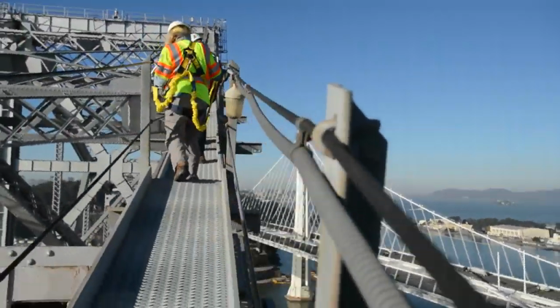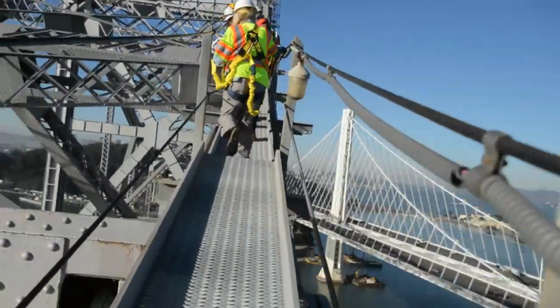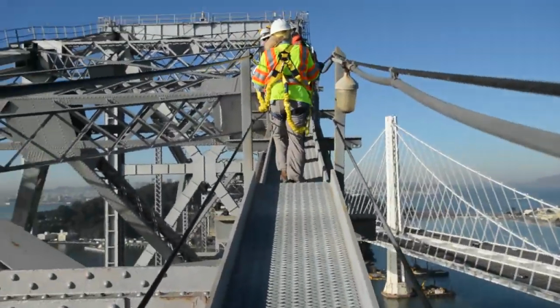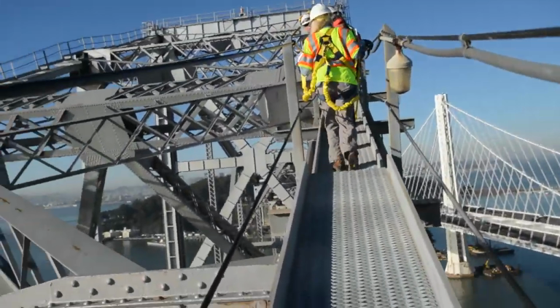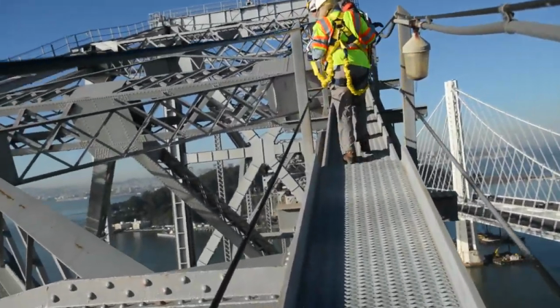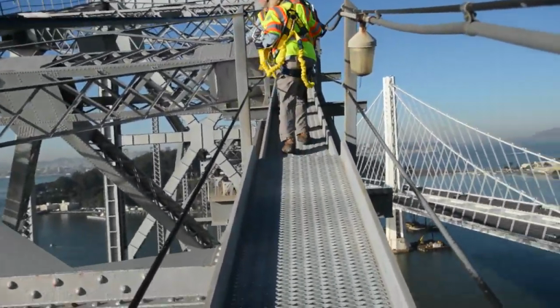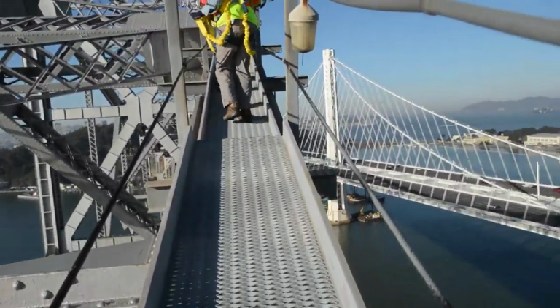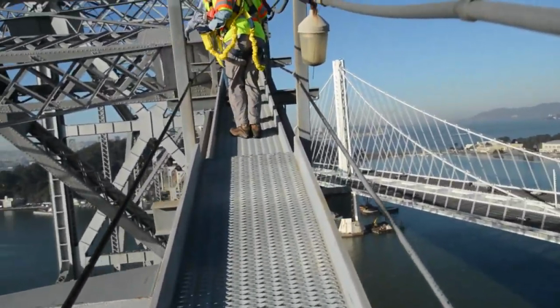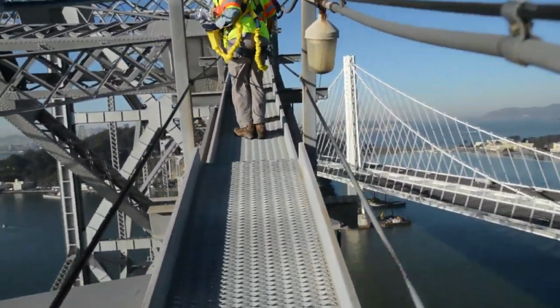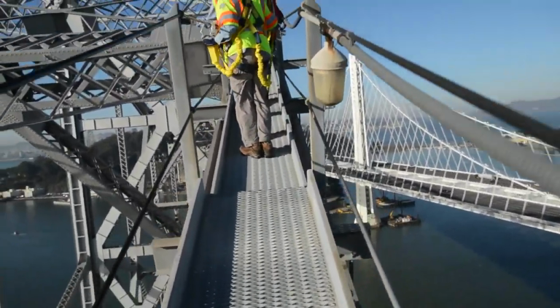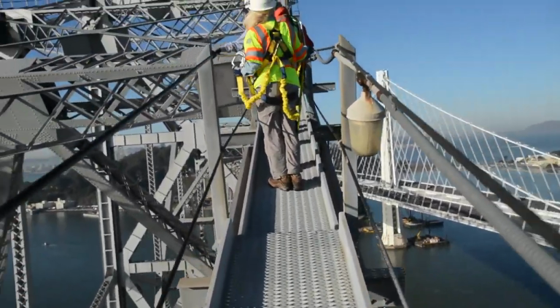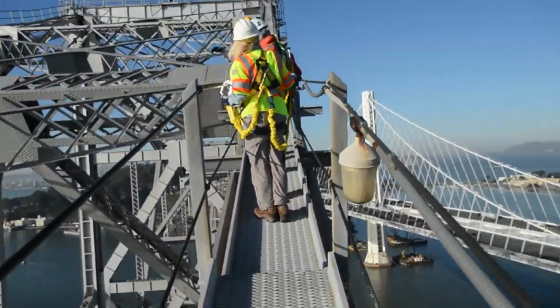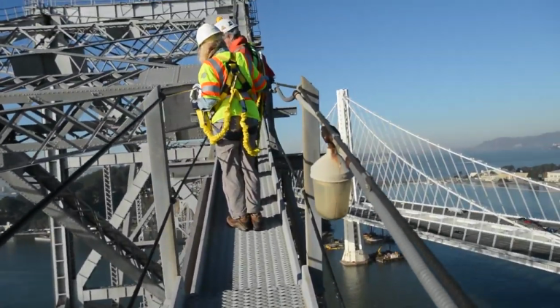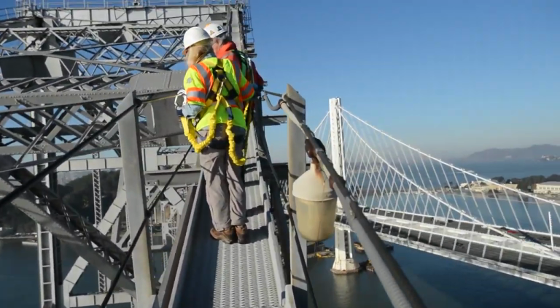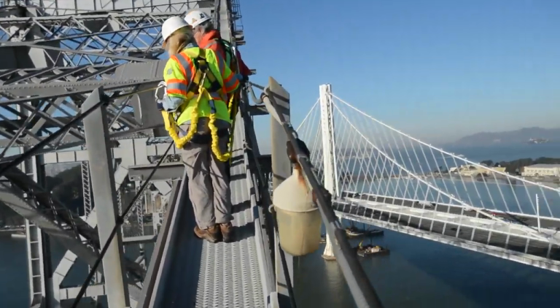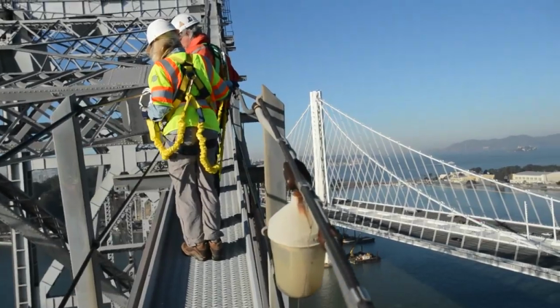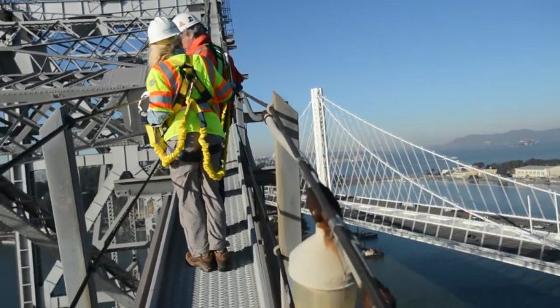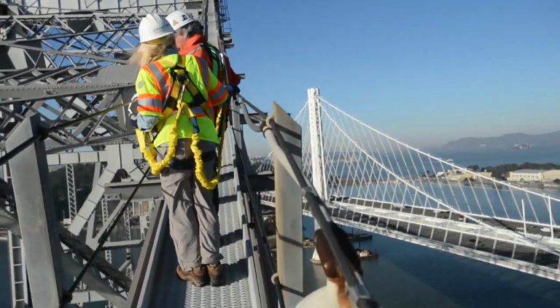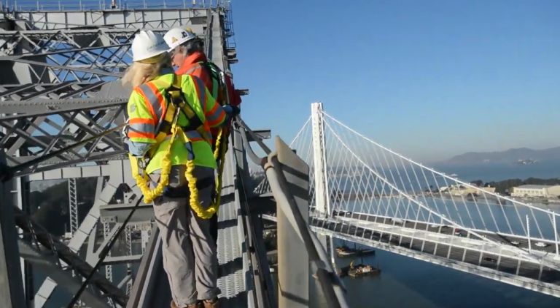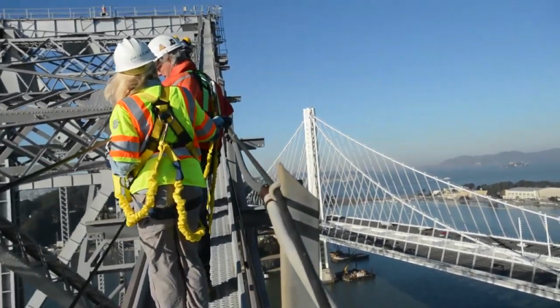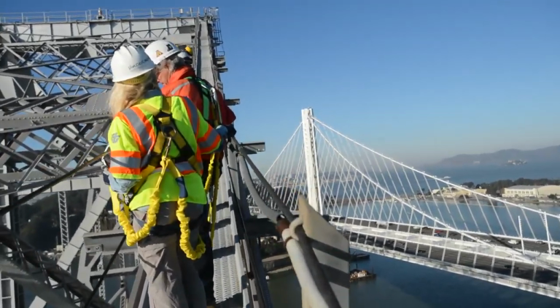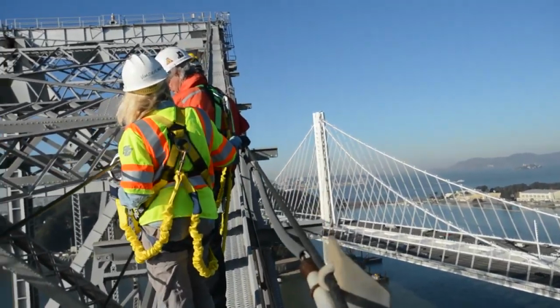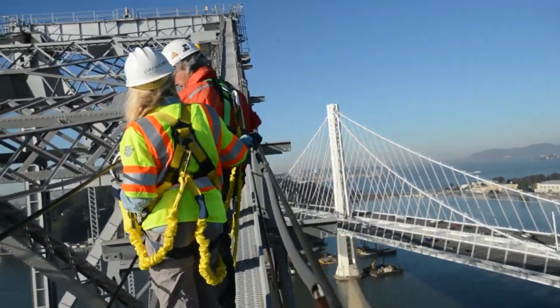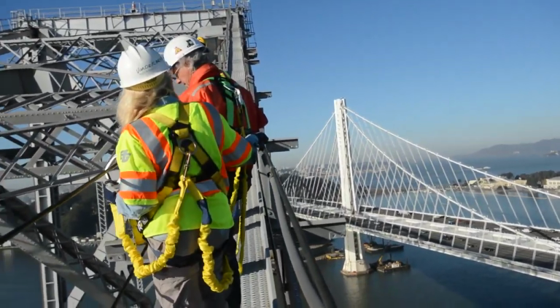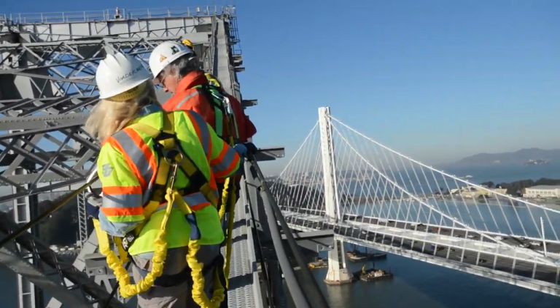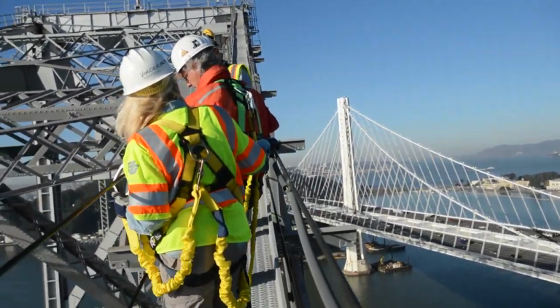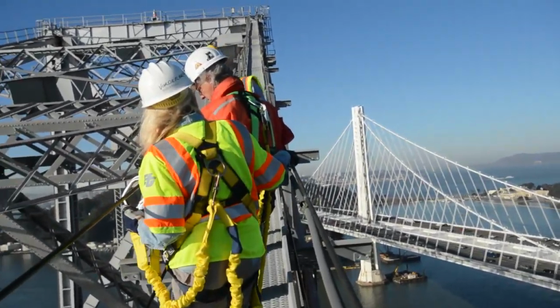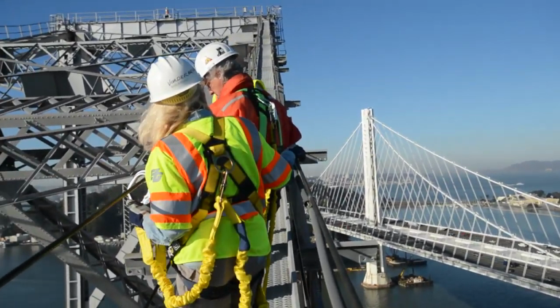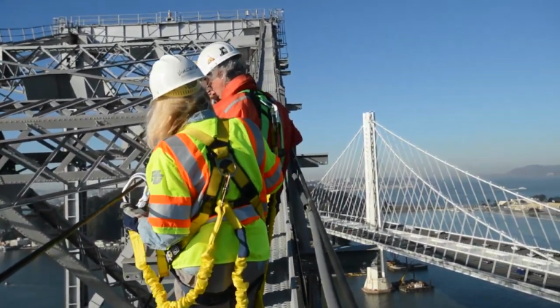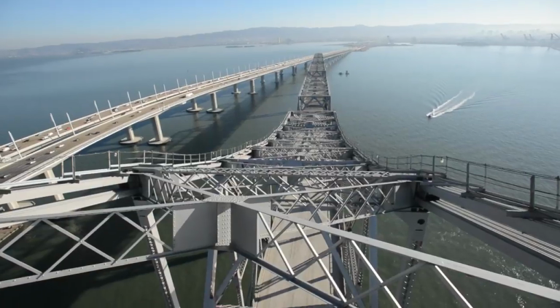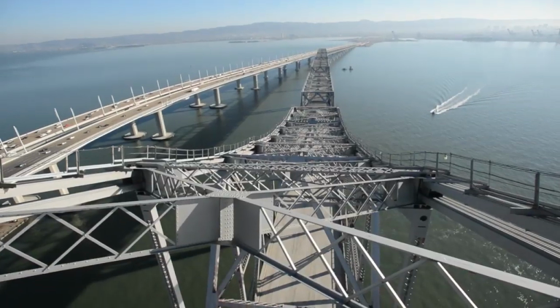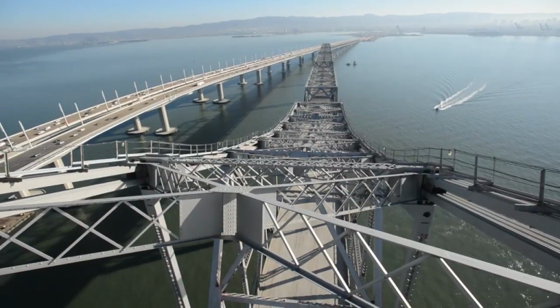400 feet above San Francisco Bay, bridge engineer Brian Maroney leads a catwalk tour to describe the complexities of Caltrans' latest project.